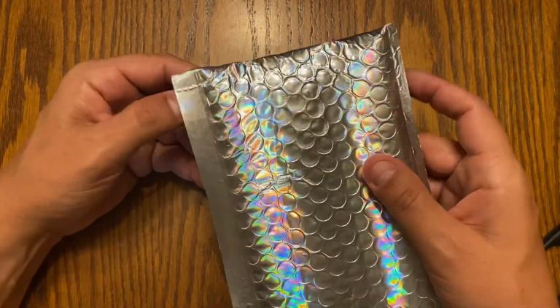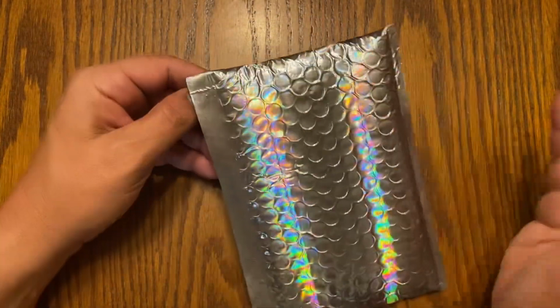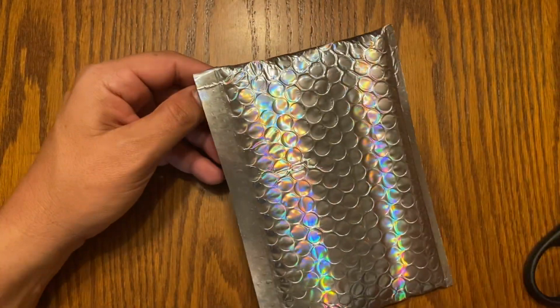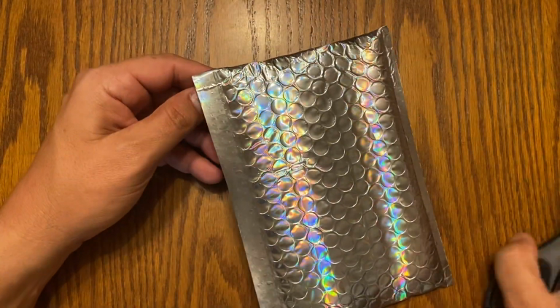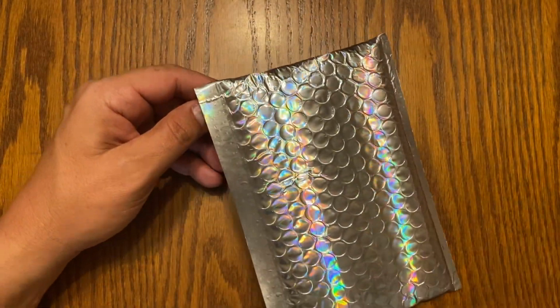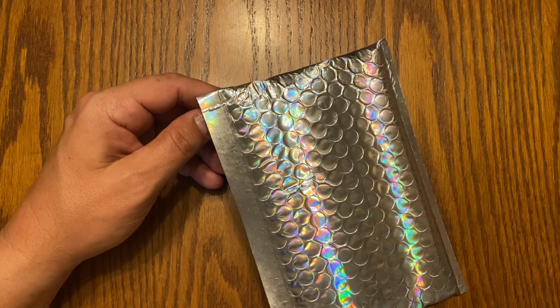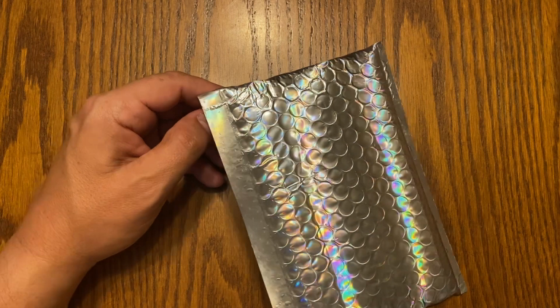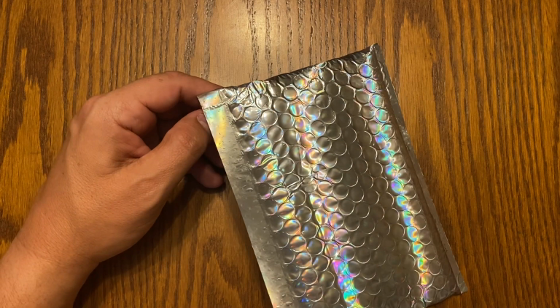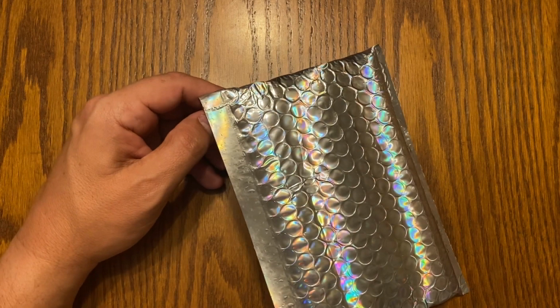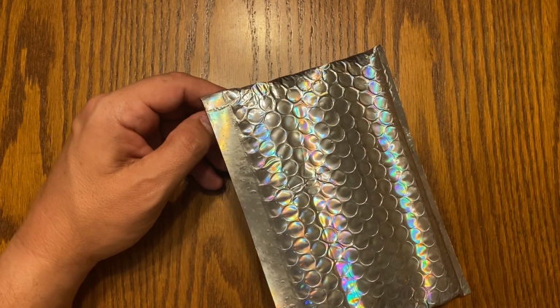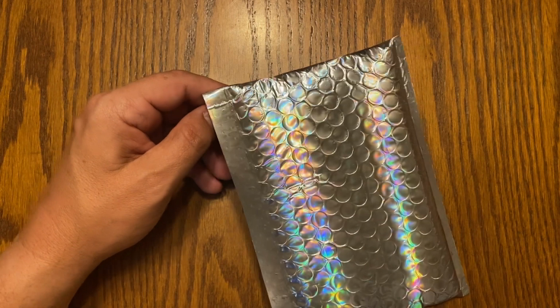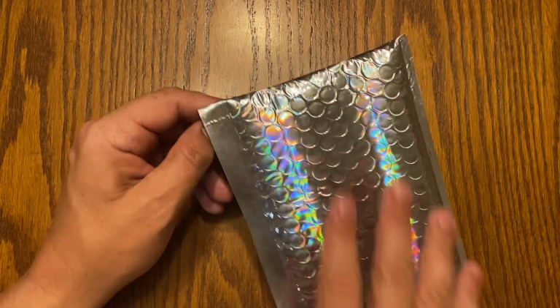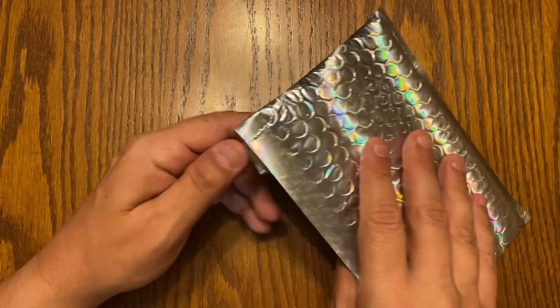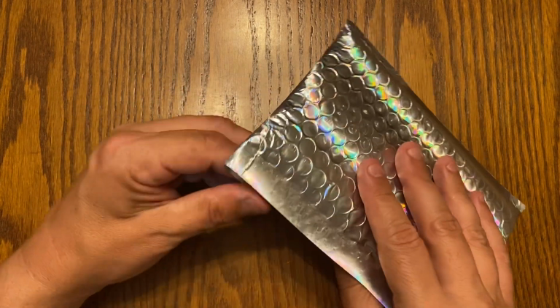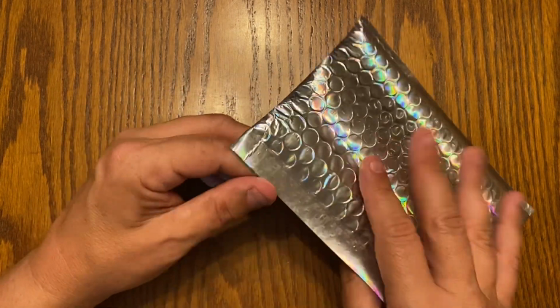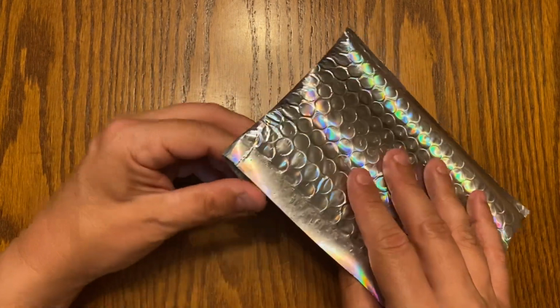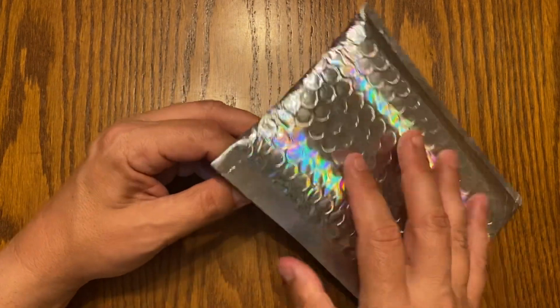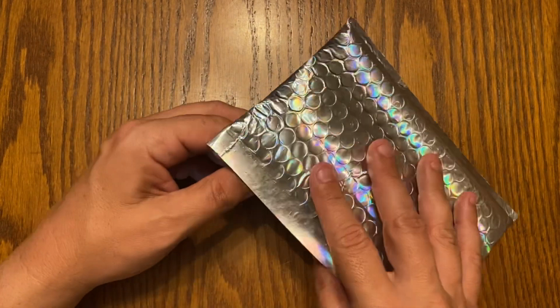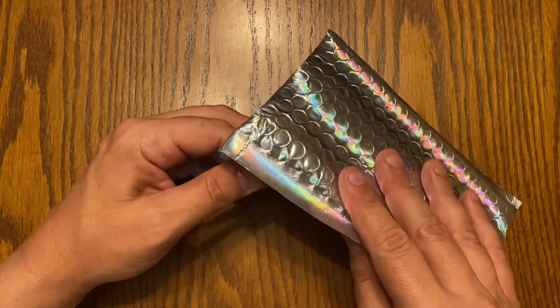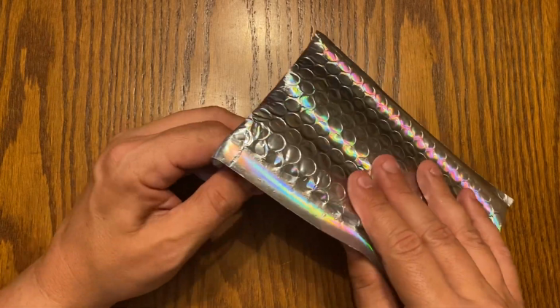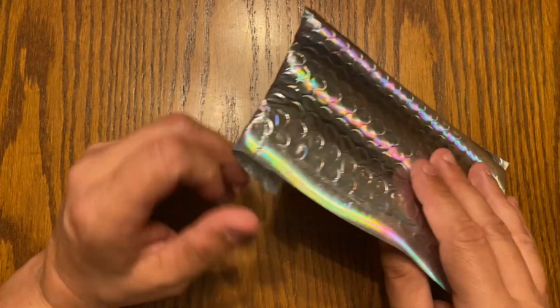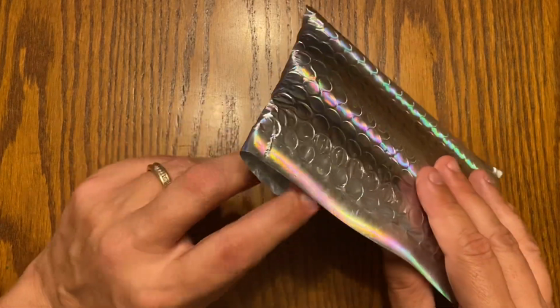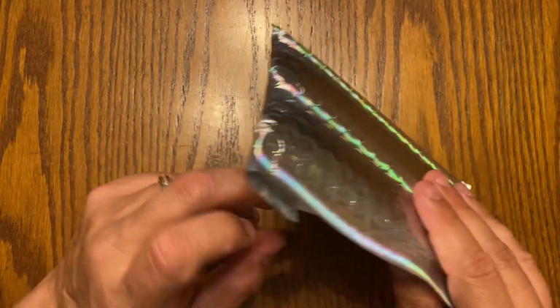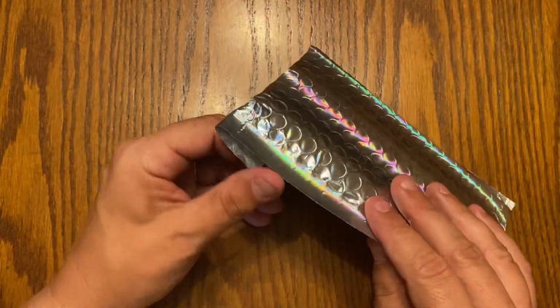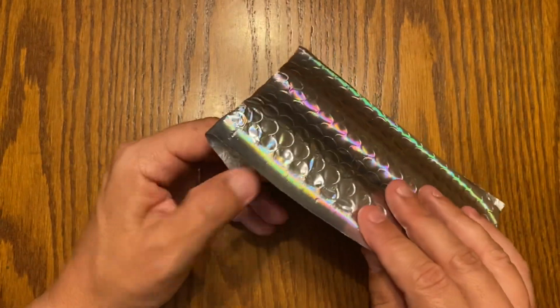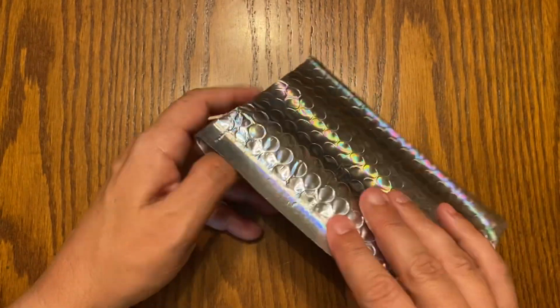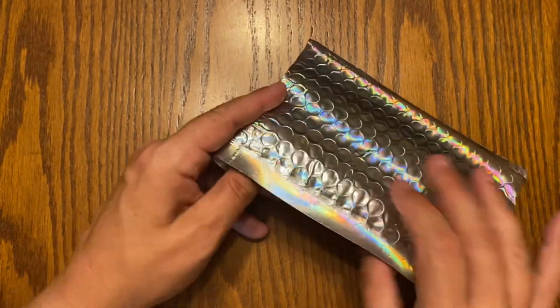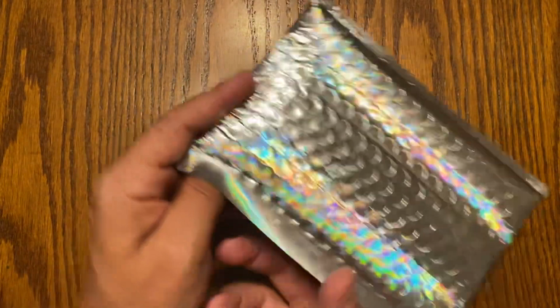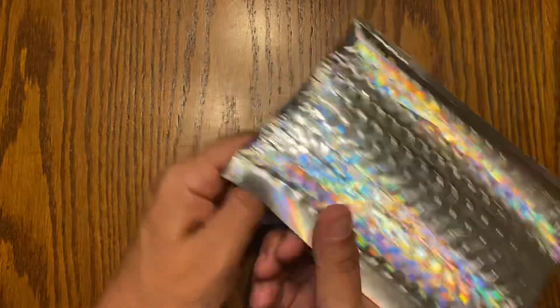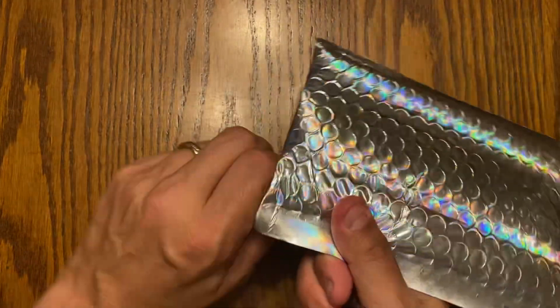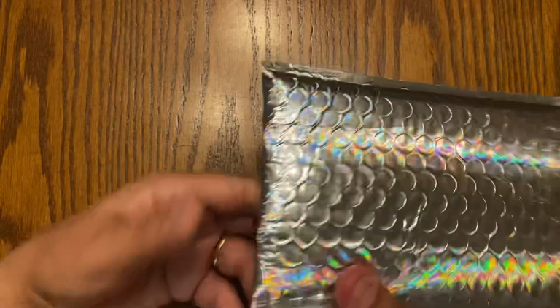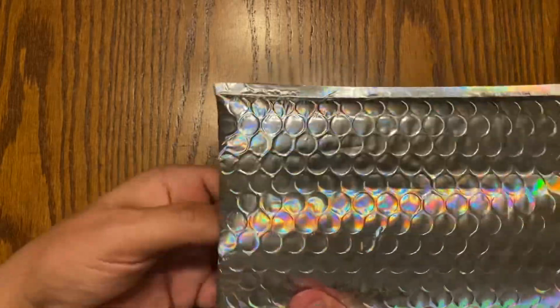If you watched my last Mailbag Monday, this is one that I had actually put on the shelf for a while. I totally forgot about it. I had between all my trips and stuff everywhere, I just never had a chance to open it. I'll go ahead and open it now.